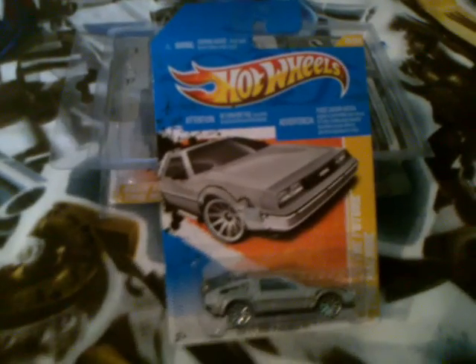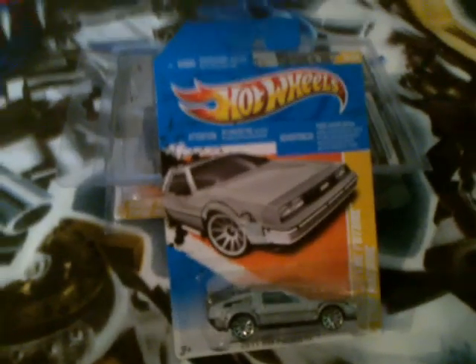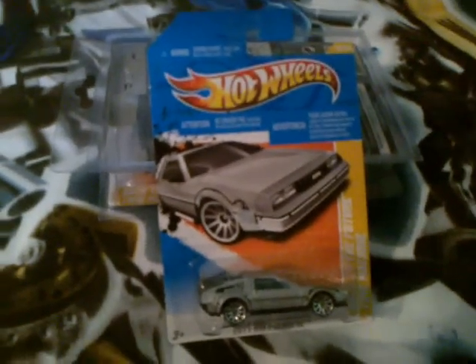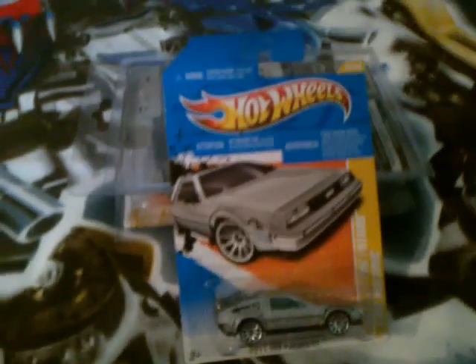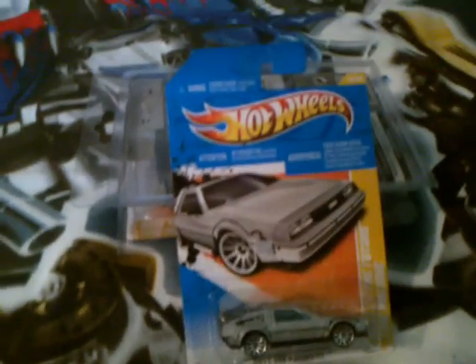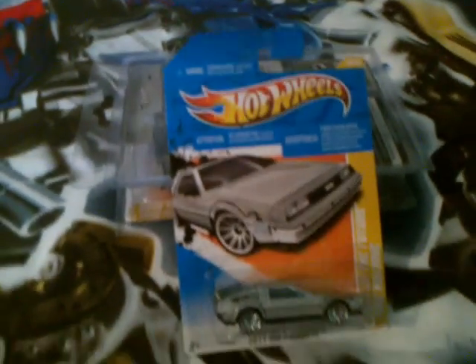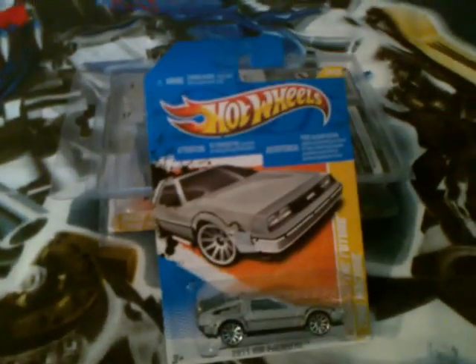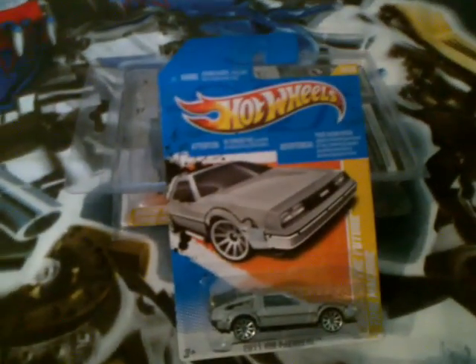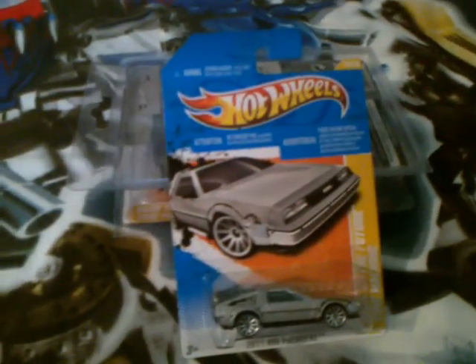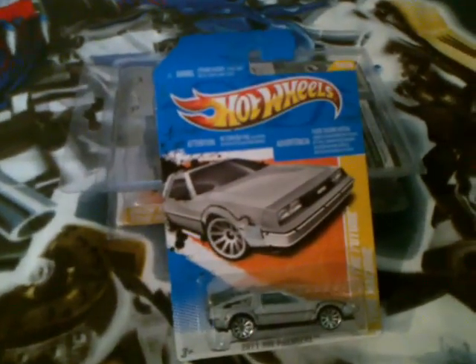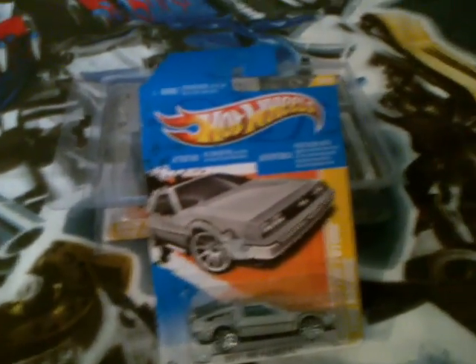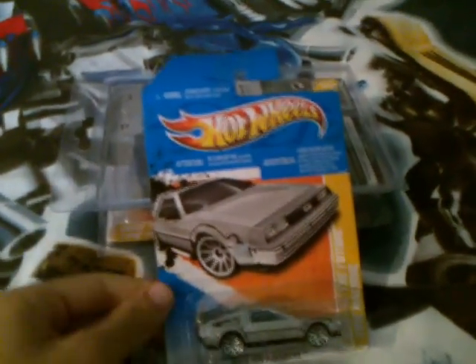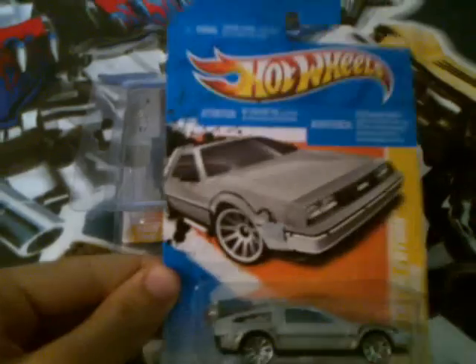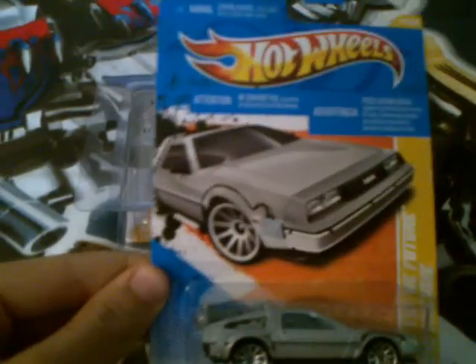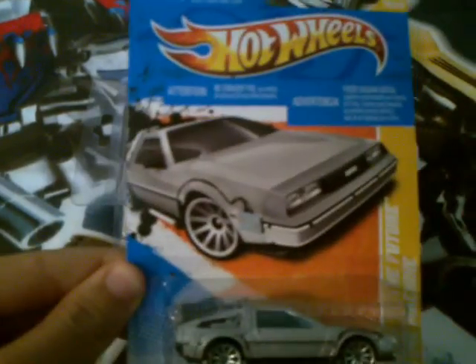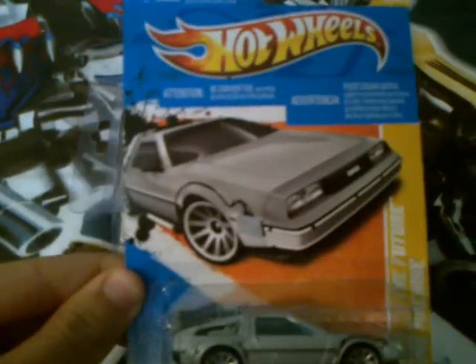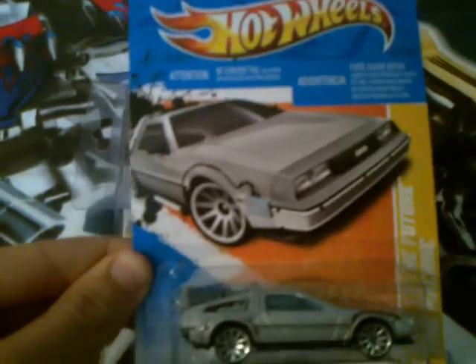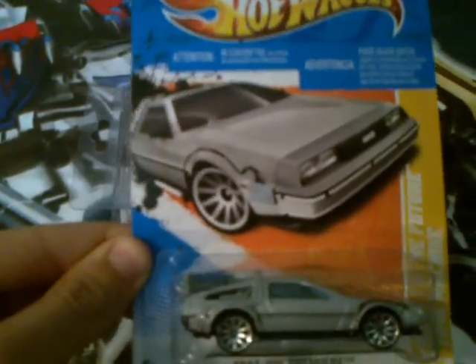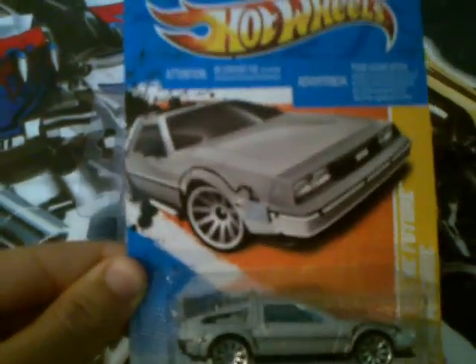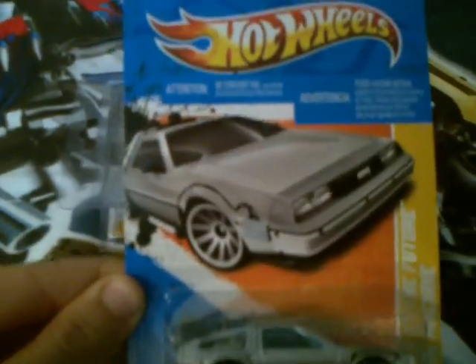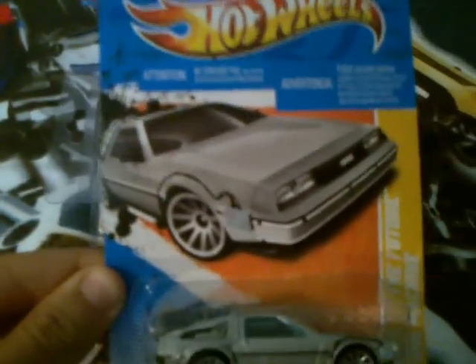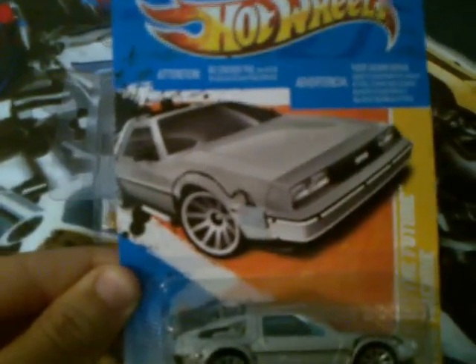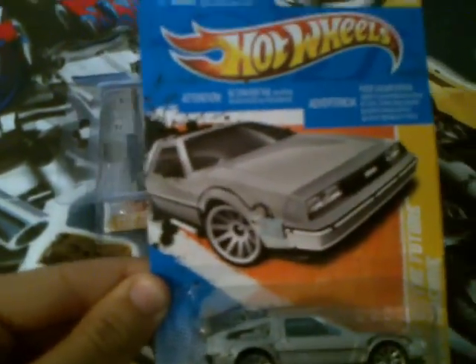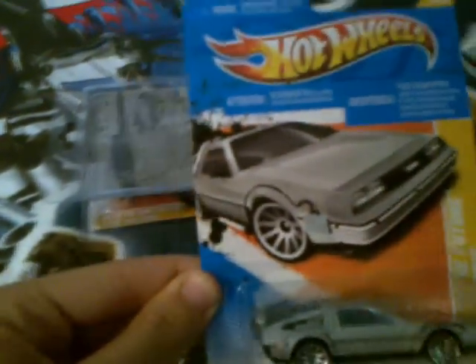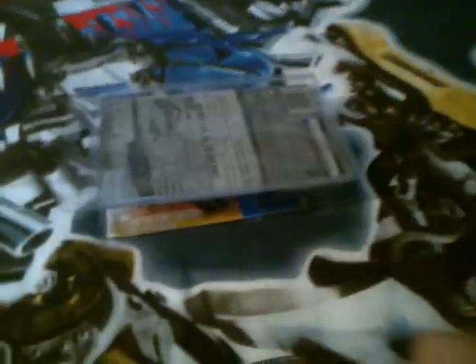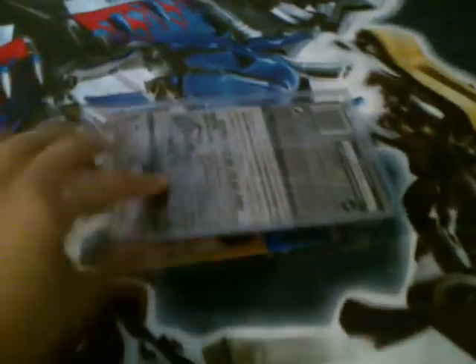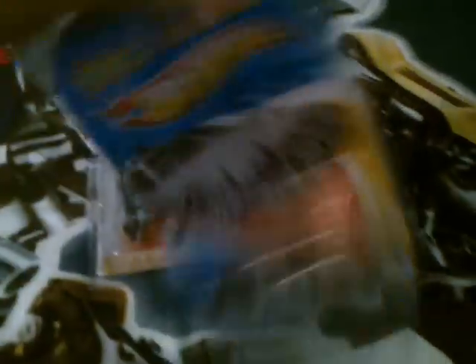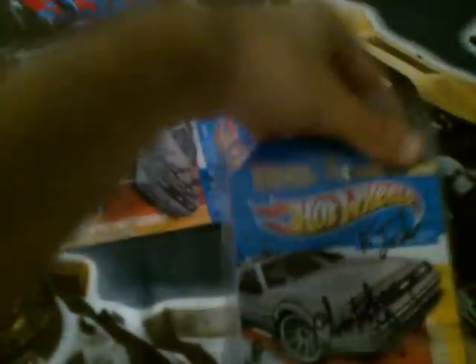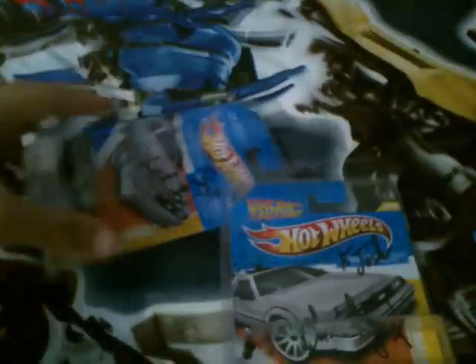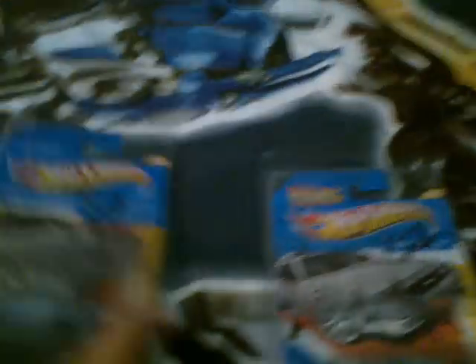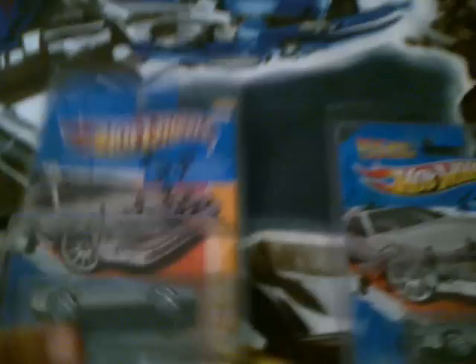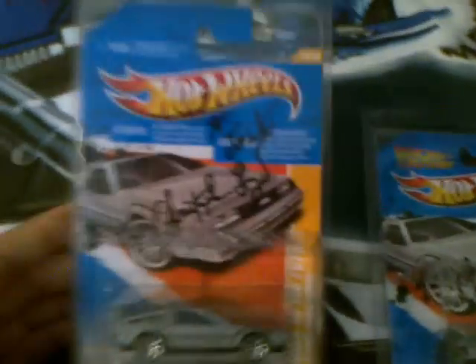Hello fellow Hot Wheels collectors, Josh the Collector Guy here today. I'm going to be showing you my Hot Wheels DeLoreans, but these aren't your typical Hot Wheels Back to the Future DeLoreans — these ones are signed by Christopher Lloyd.